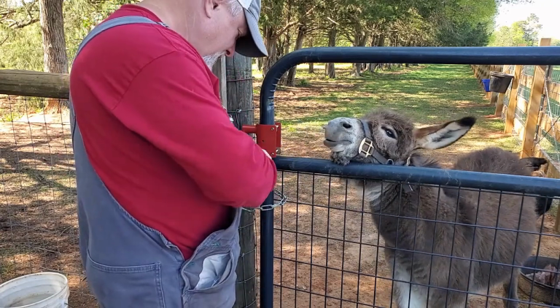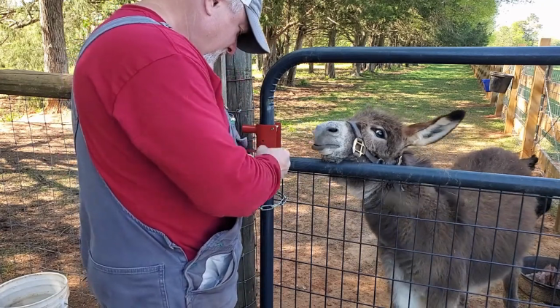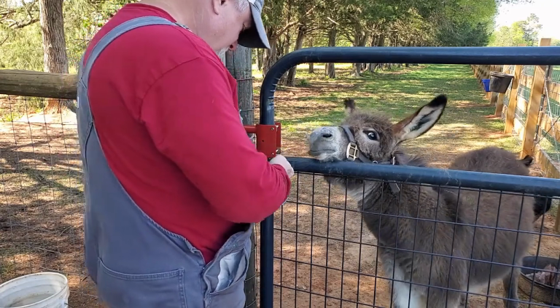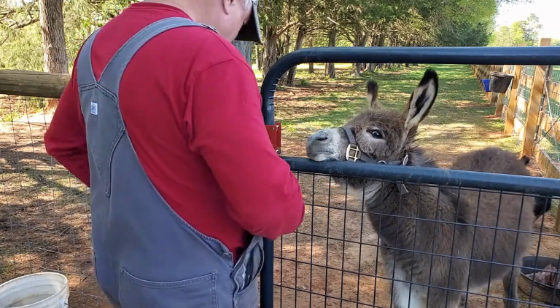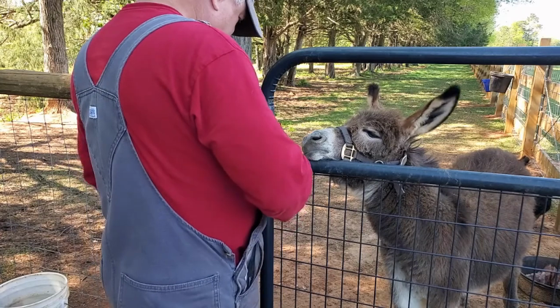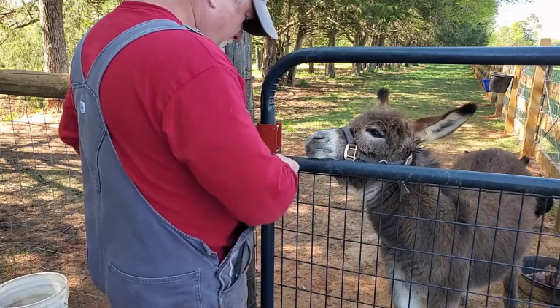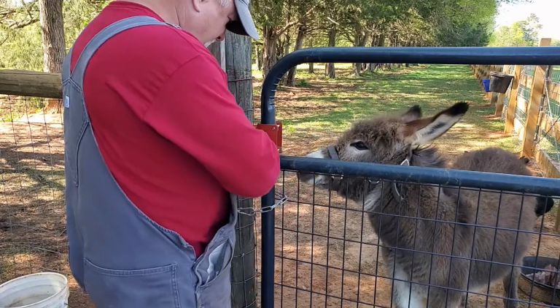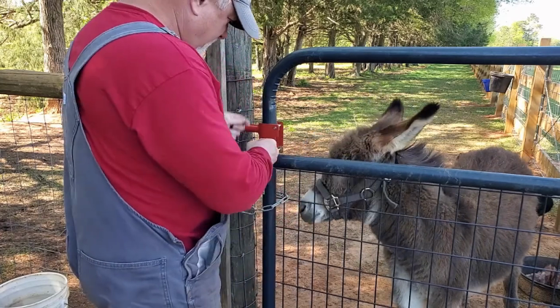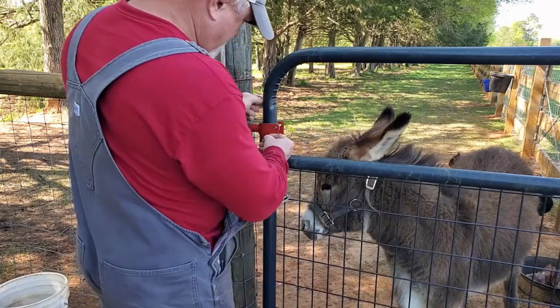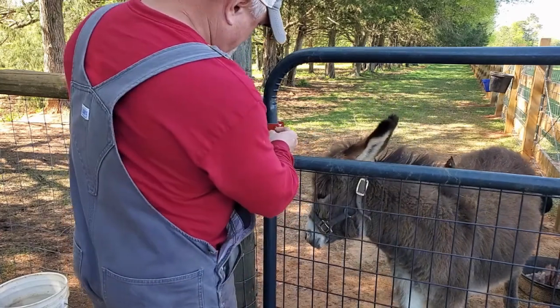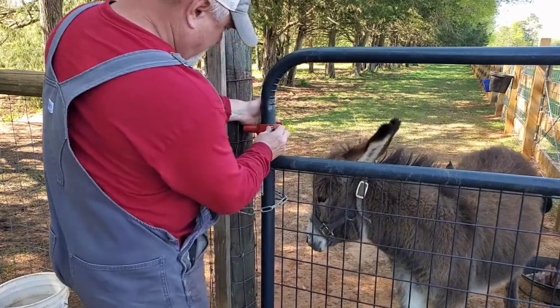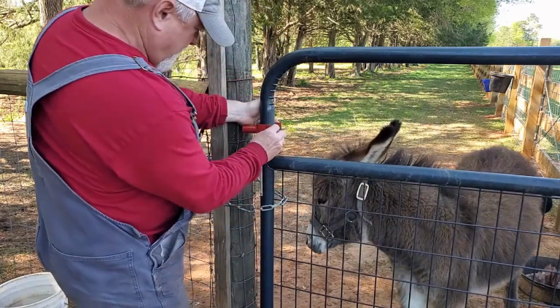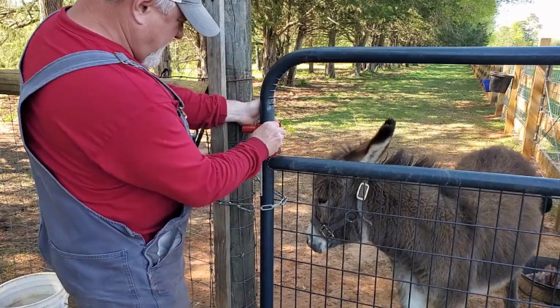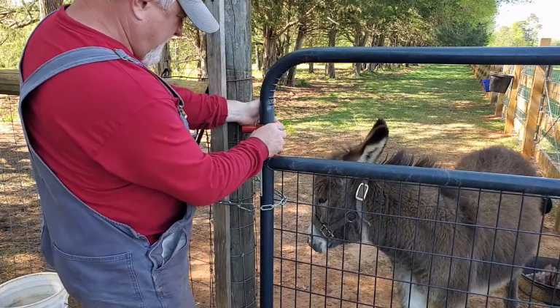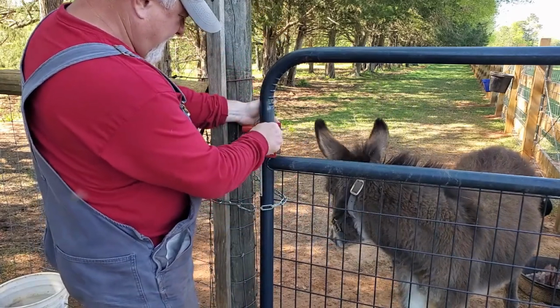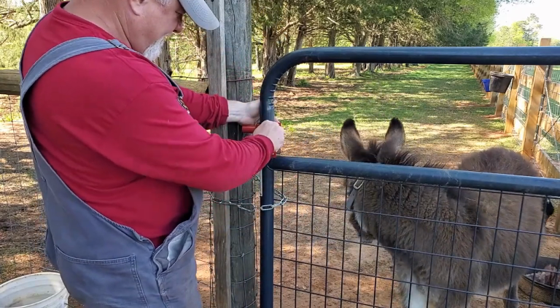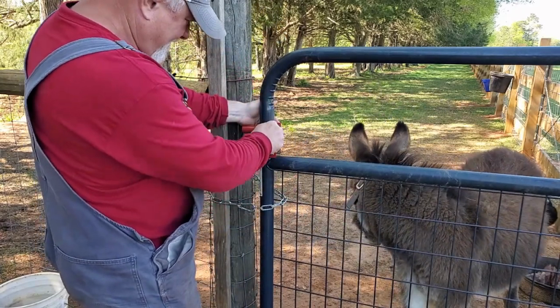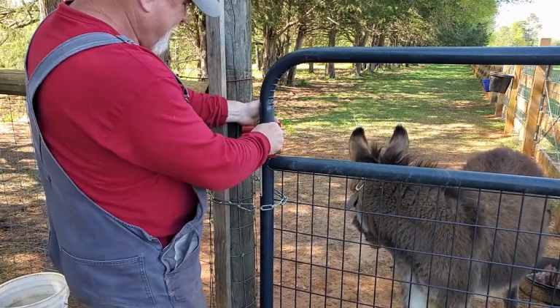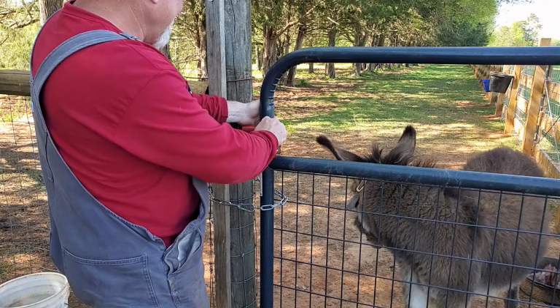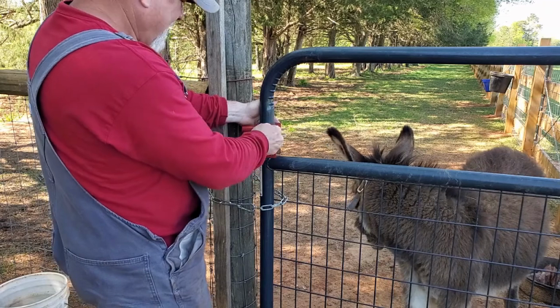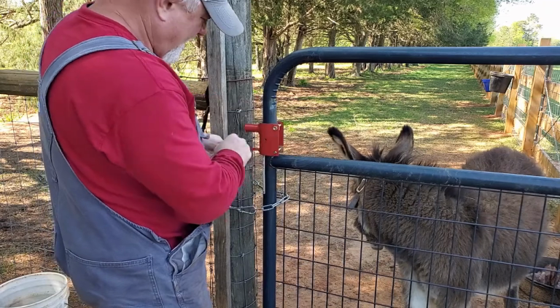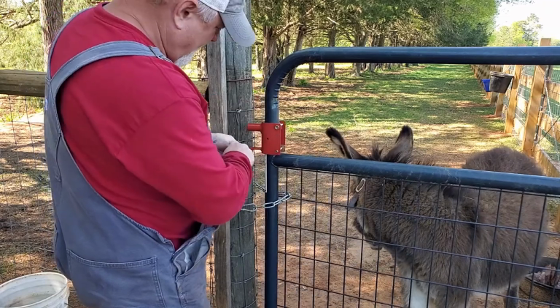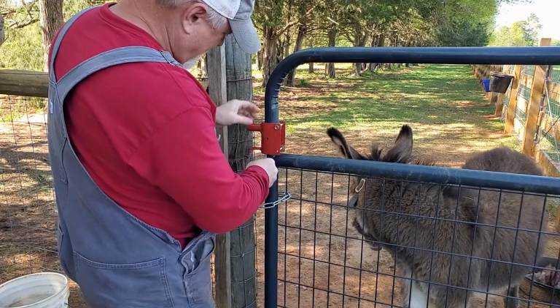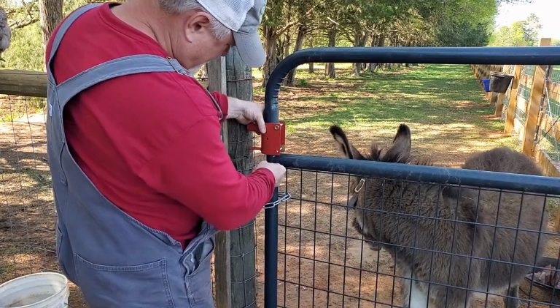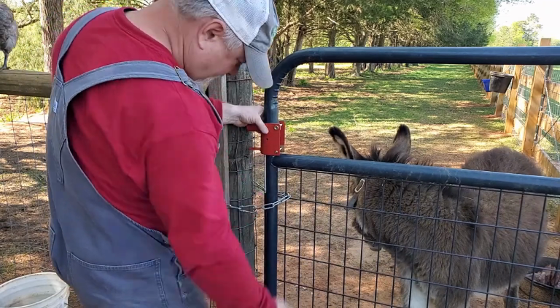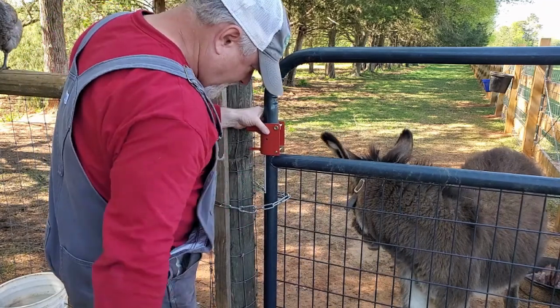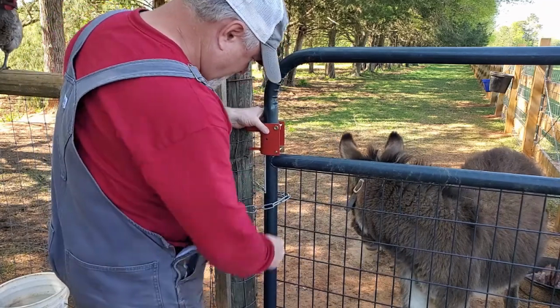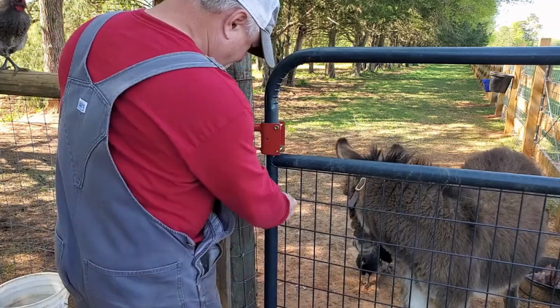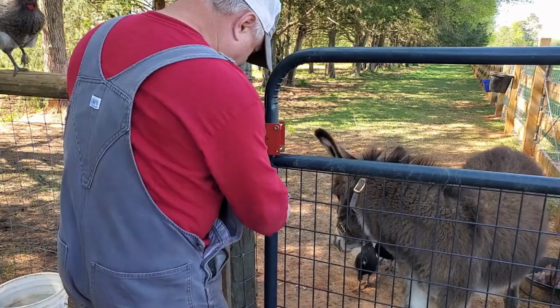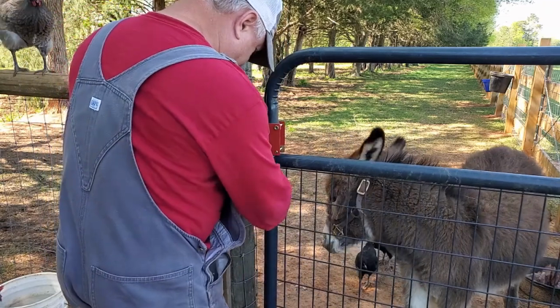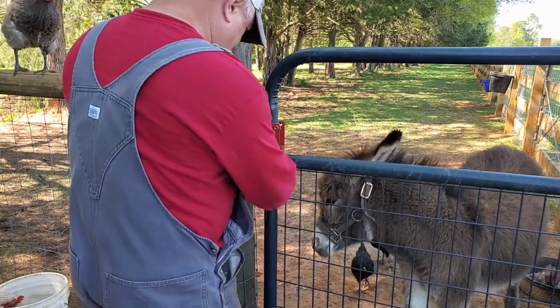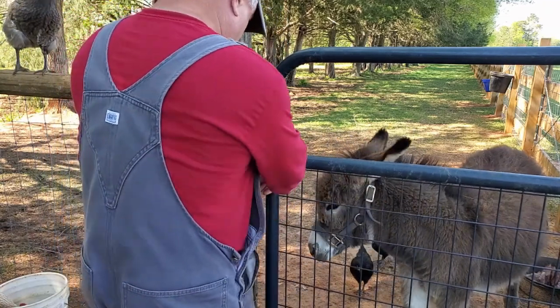I'm going to have my two nuts here to go on. Of course, I'm going to drop one.